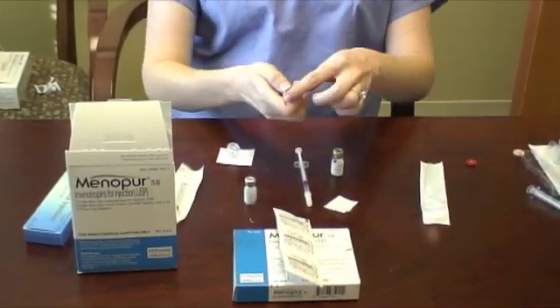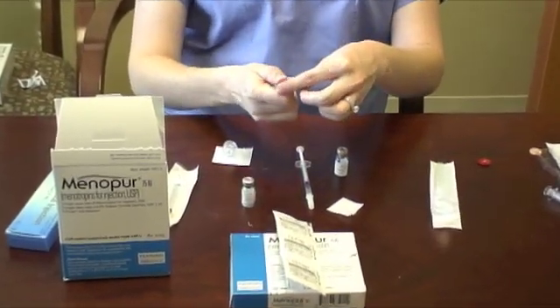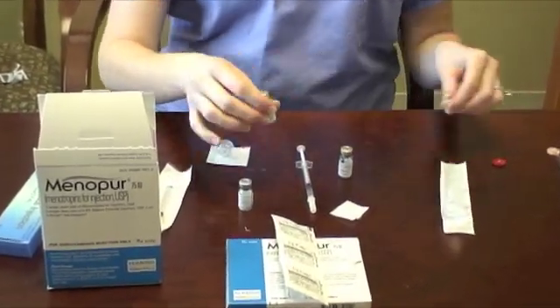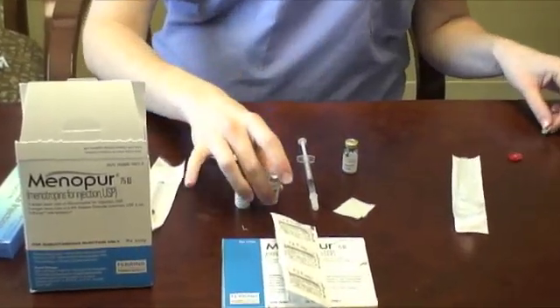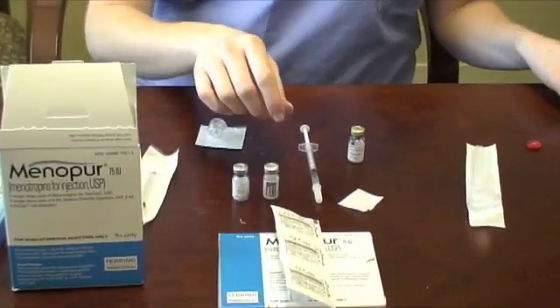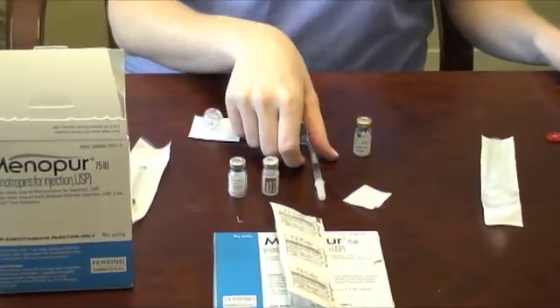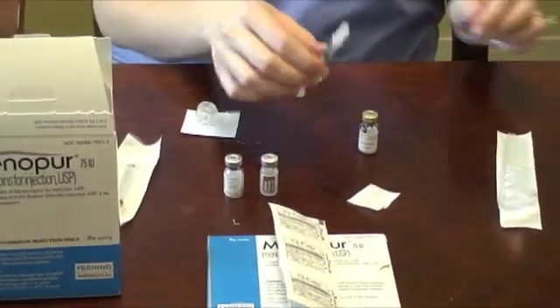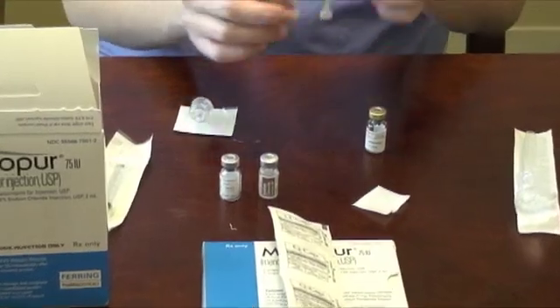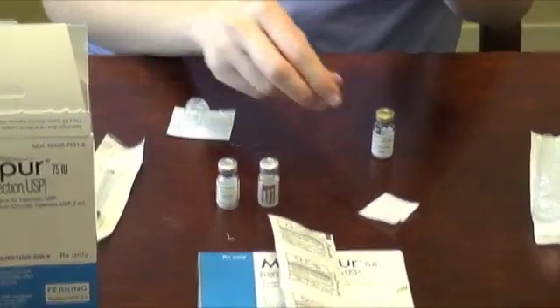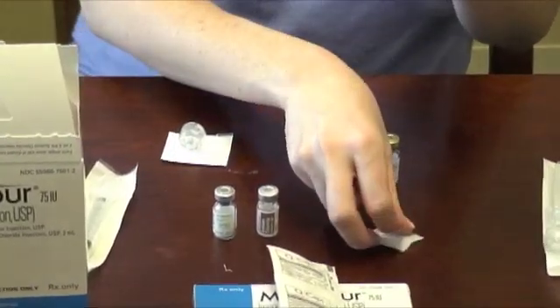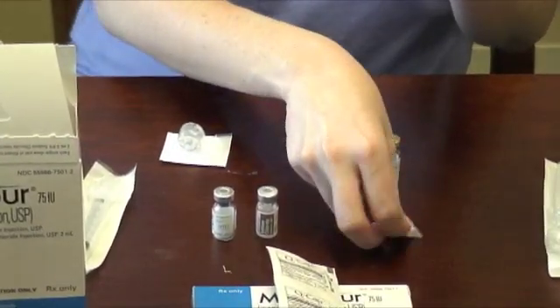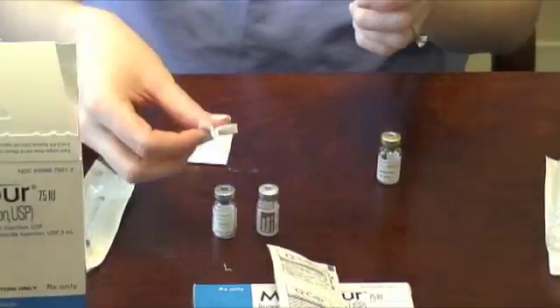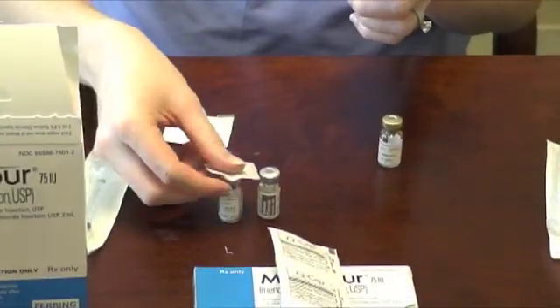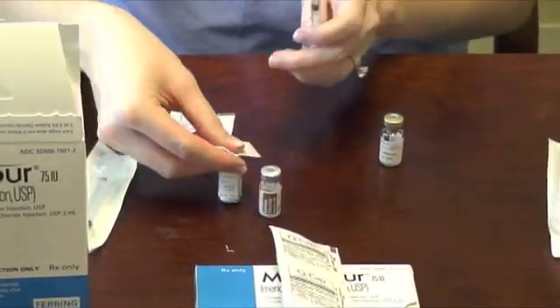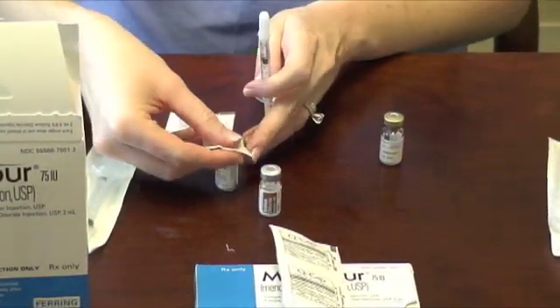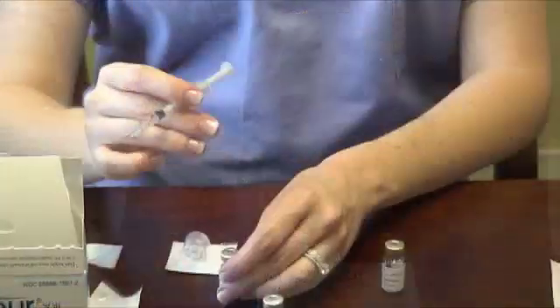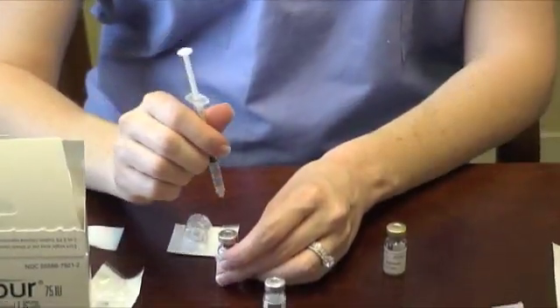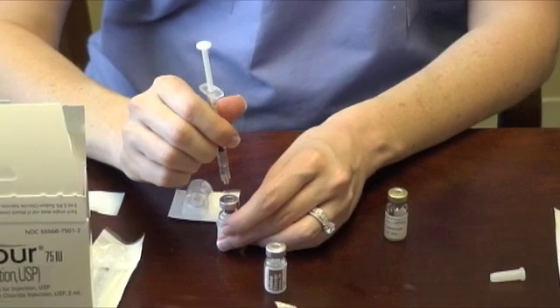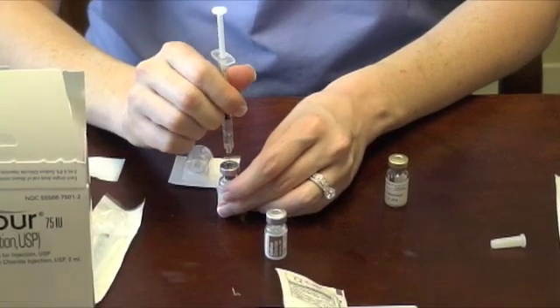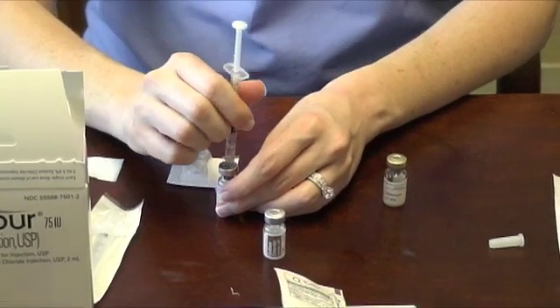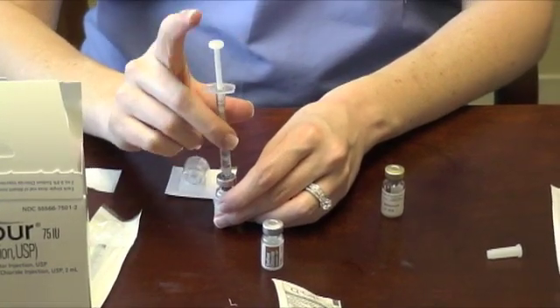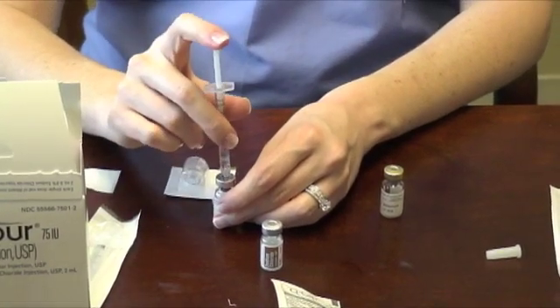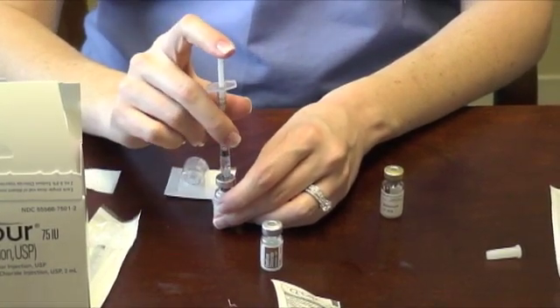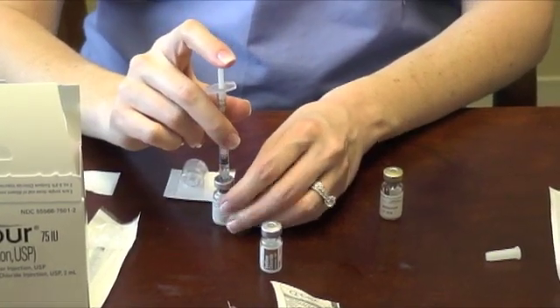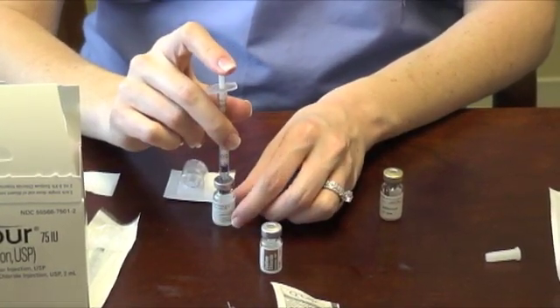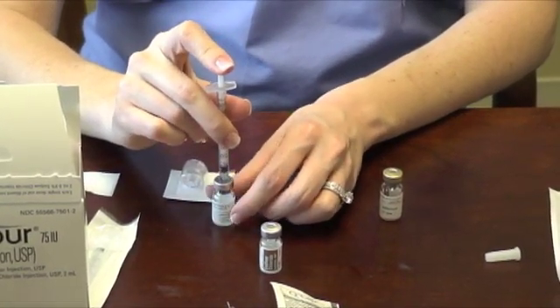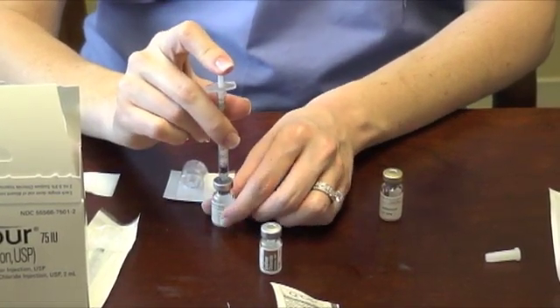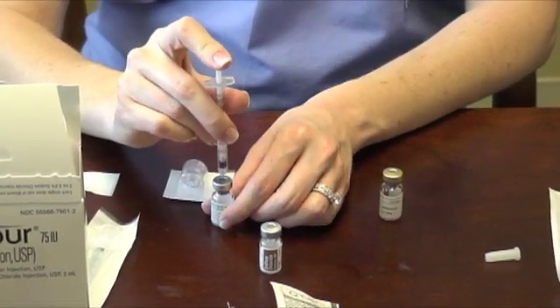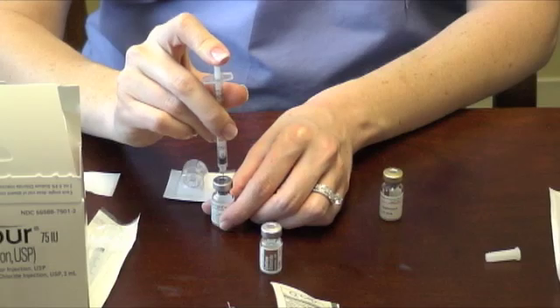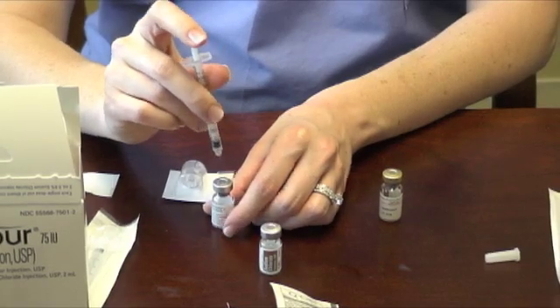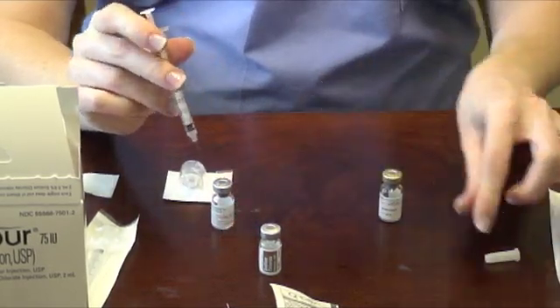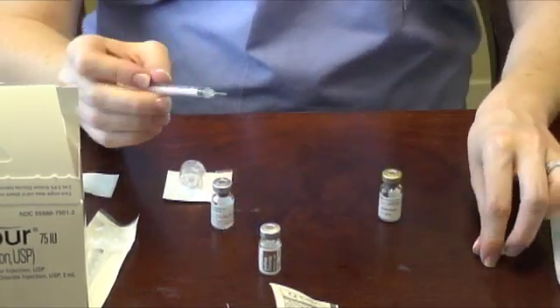Remove the caps from the Menopur powder and sodium chloride vials. Wipe the top of the powder vial off with alcohol and inject your dose of Gonylef into the vial. Once complete, discard the Gonylef syringe into your sharps container.